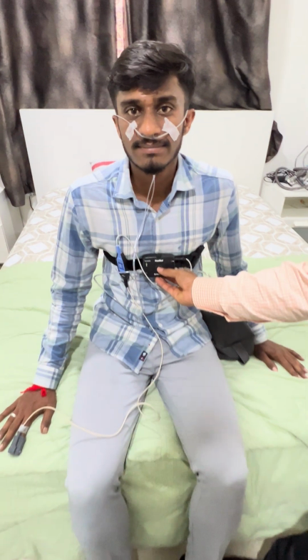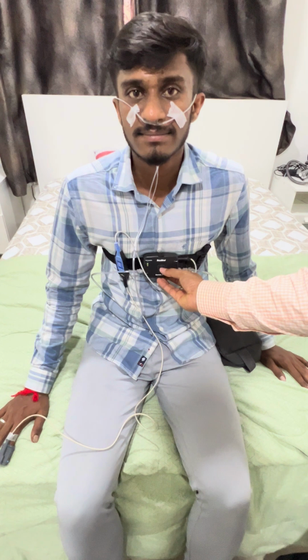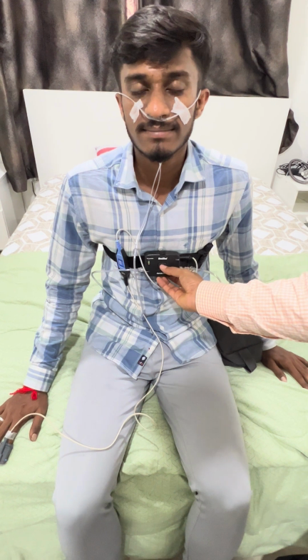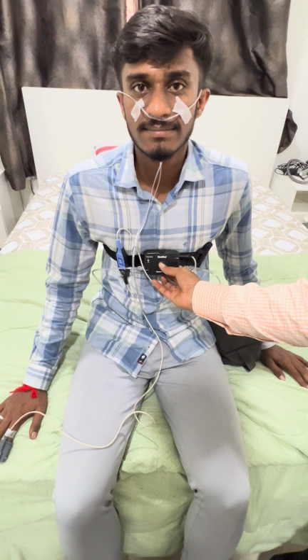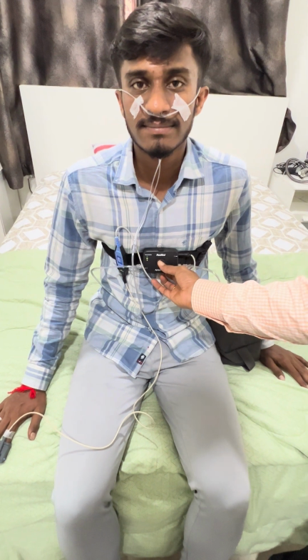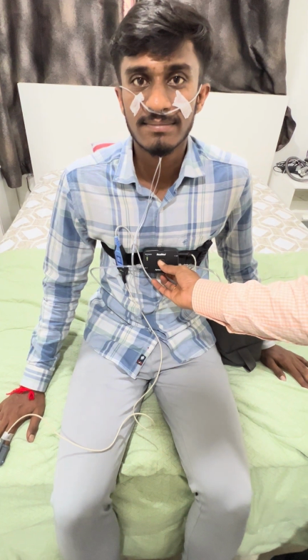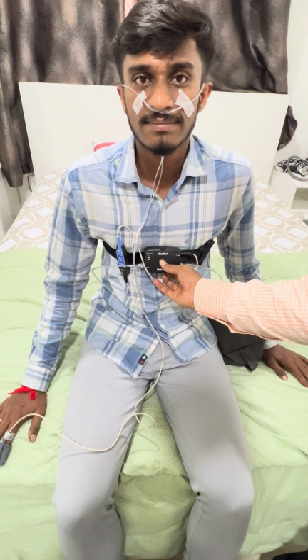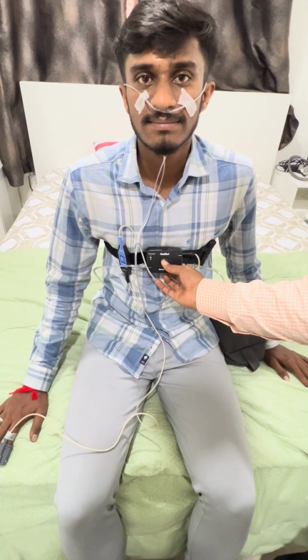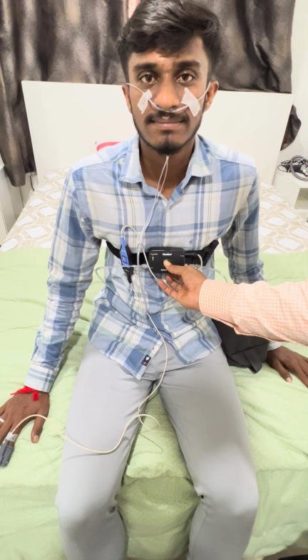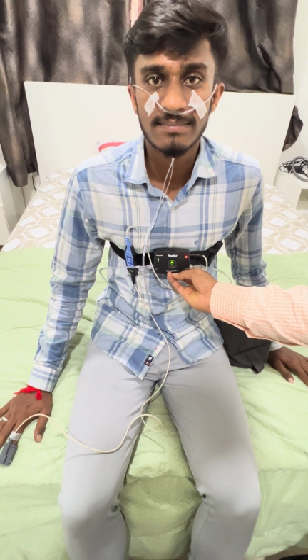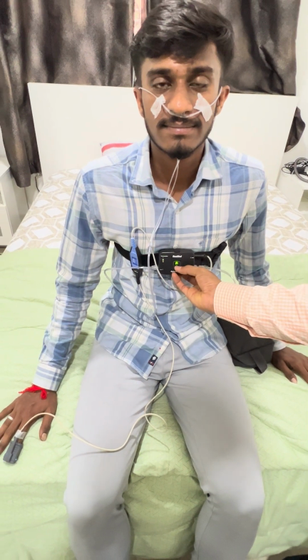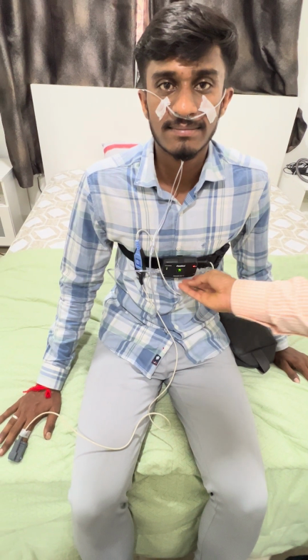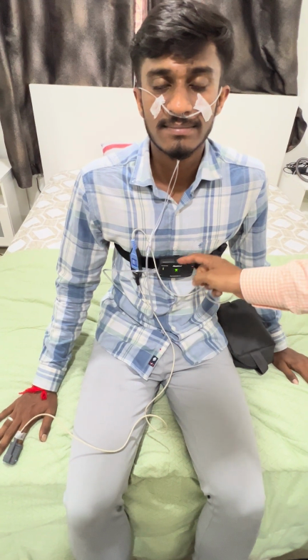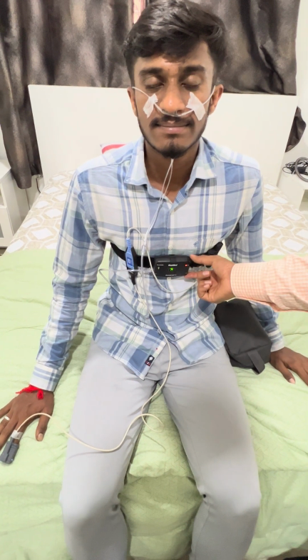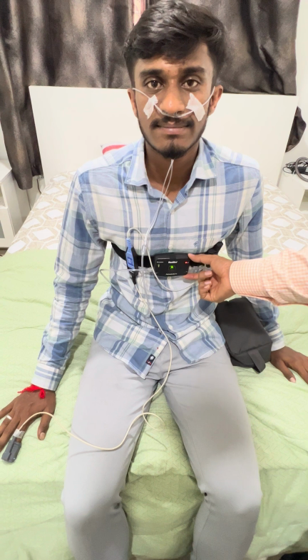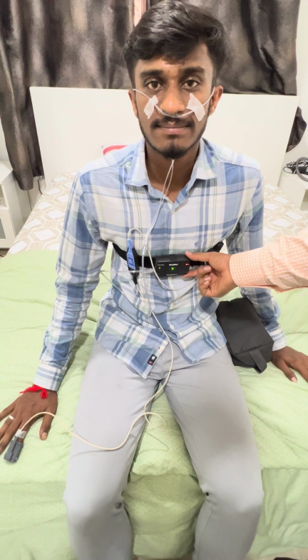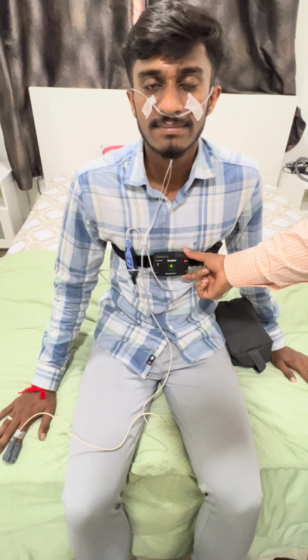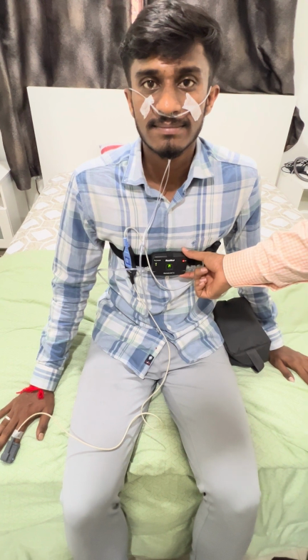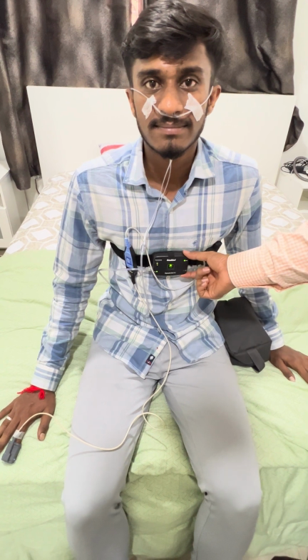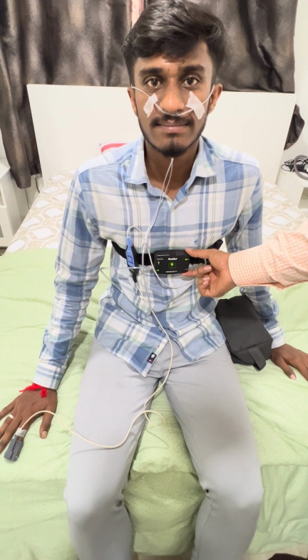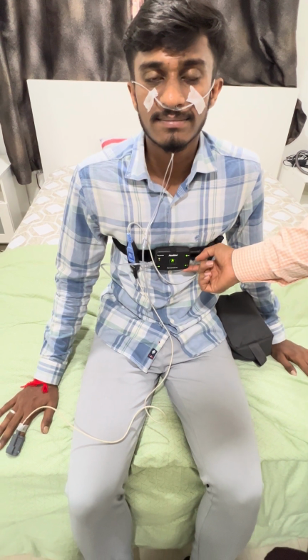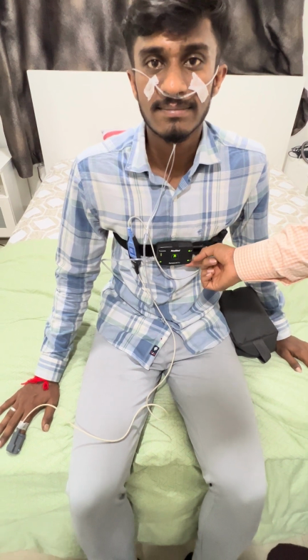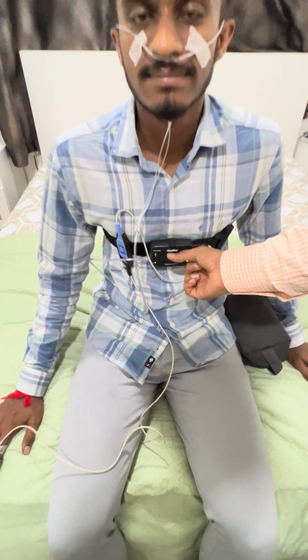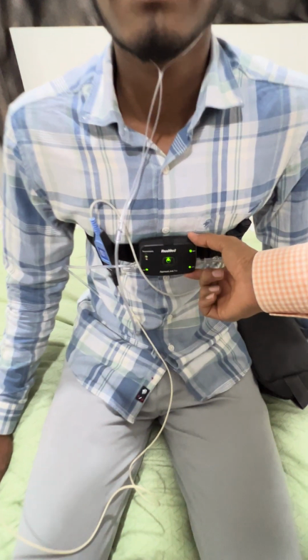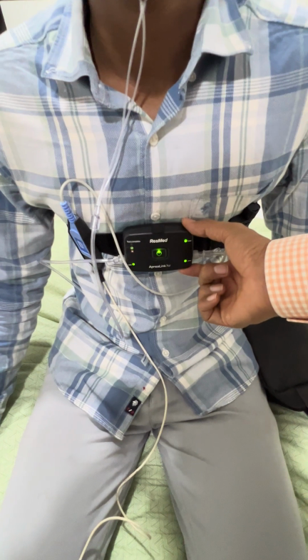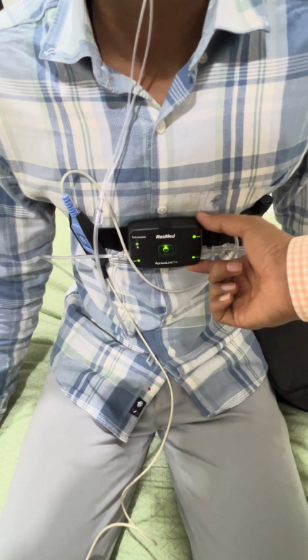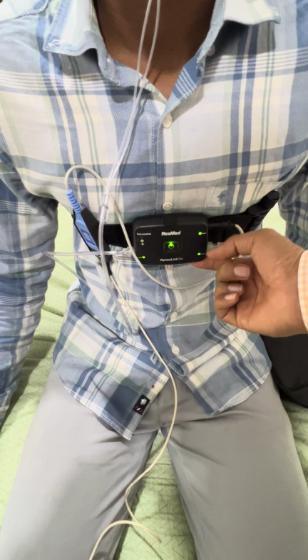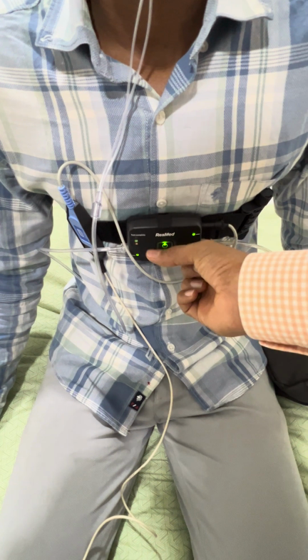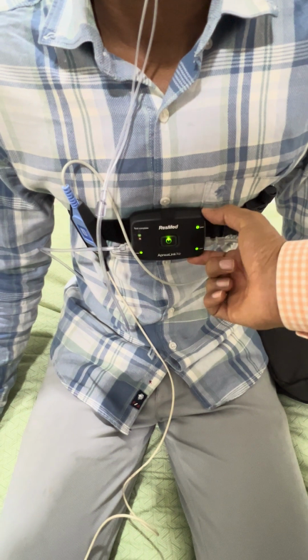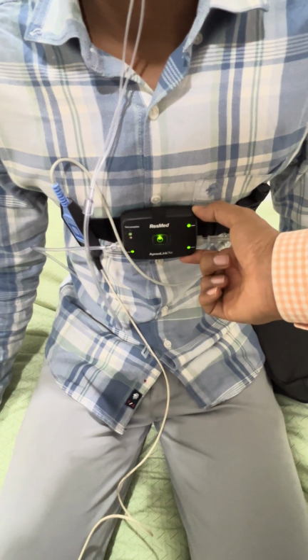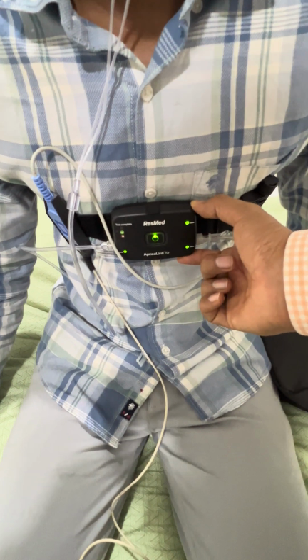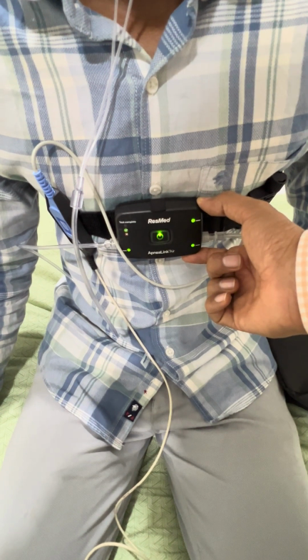After connecting all these things, press and hold the switch-on button. Once you click it, the green light will come on and all sensors will start with a red blinking light, then slowly the green lights will appear. When green lights are showing on all three points, that means recording has started.